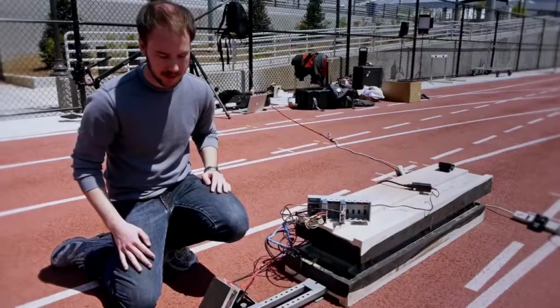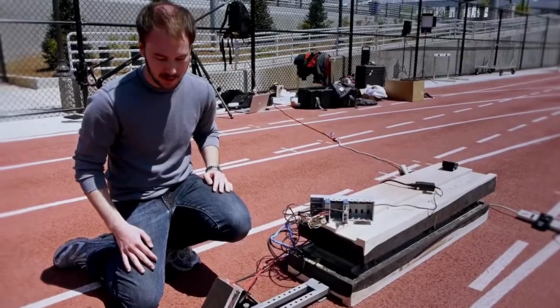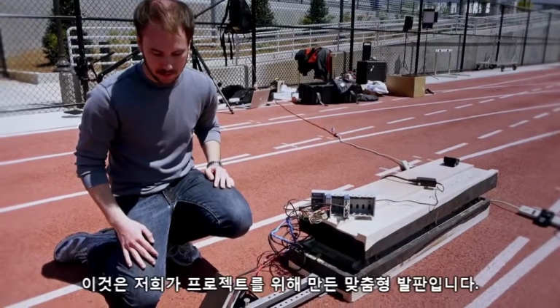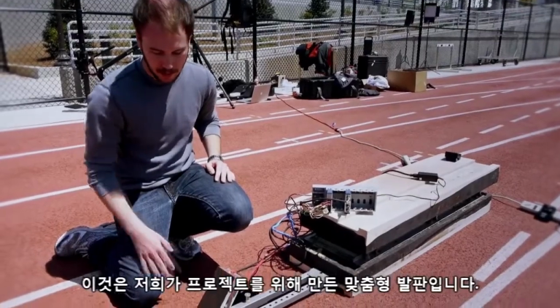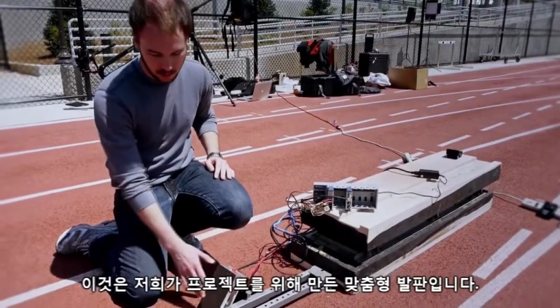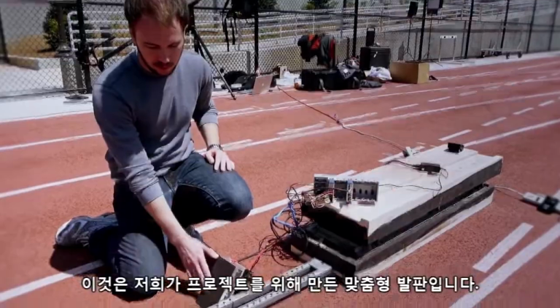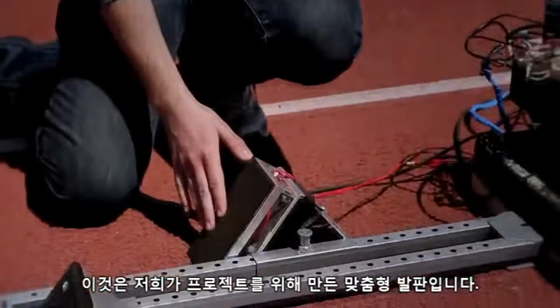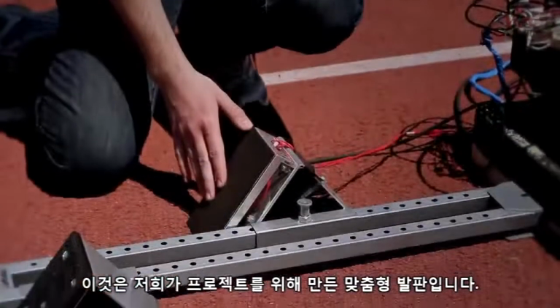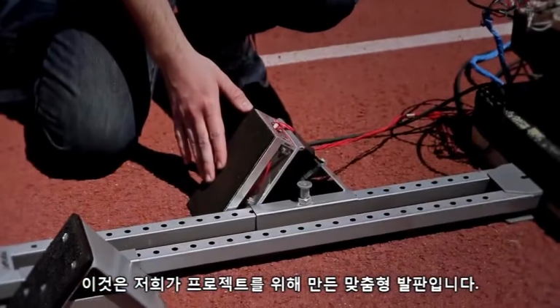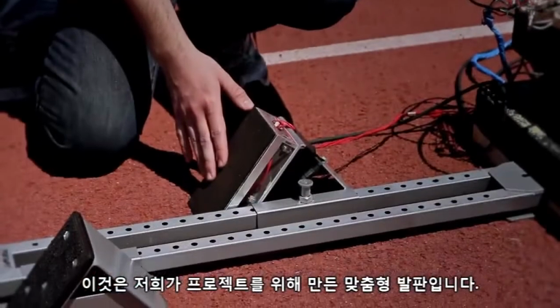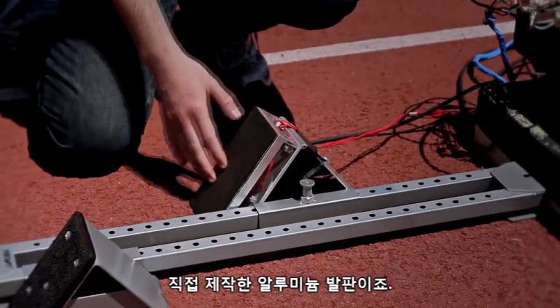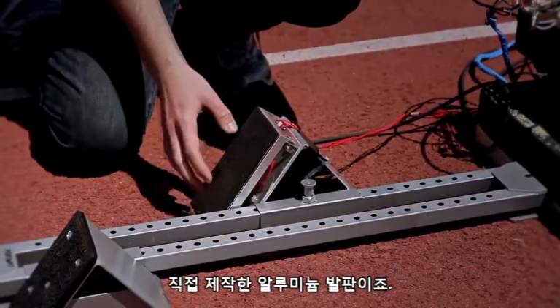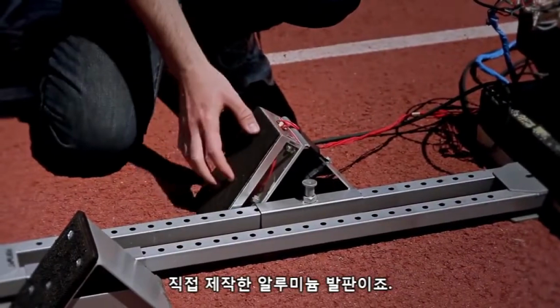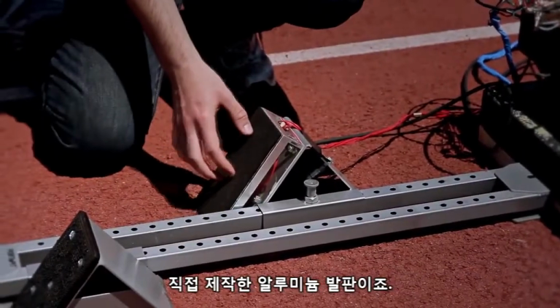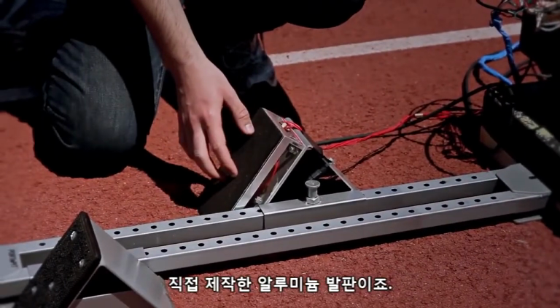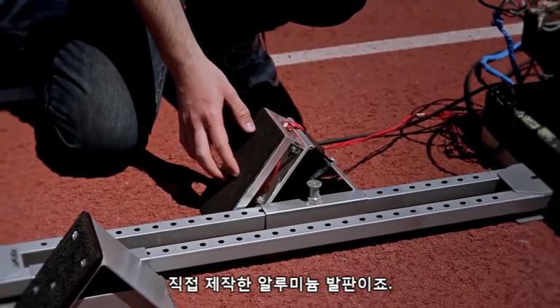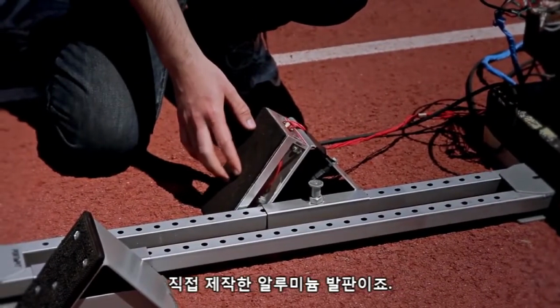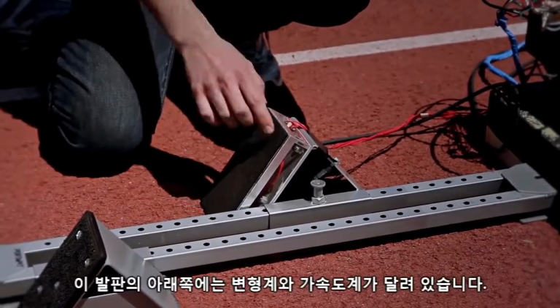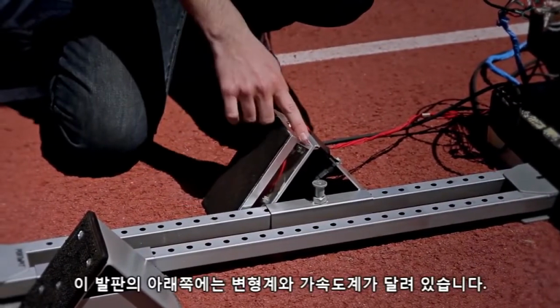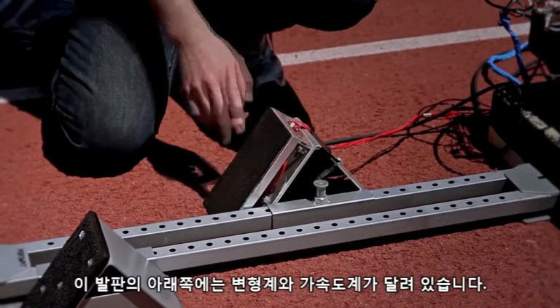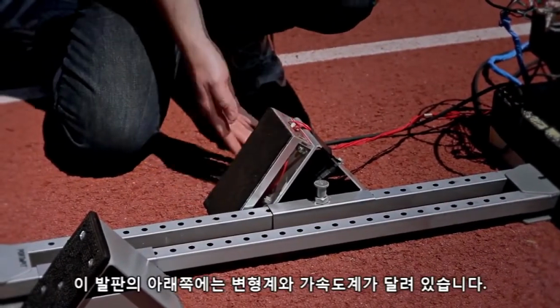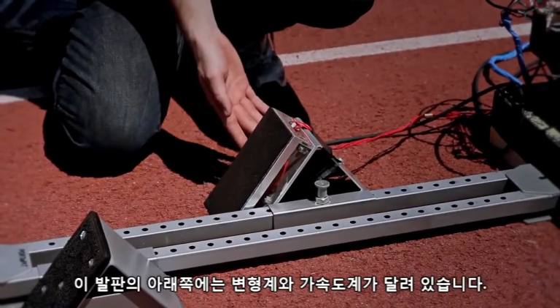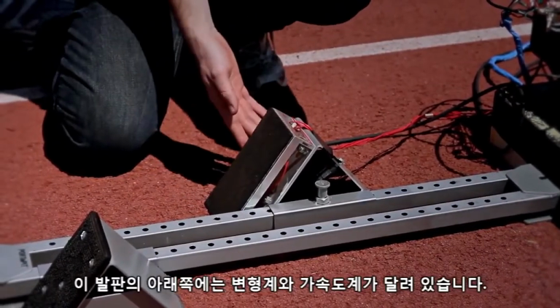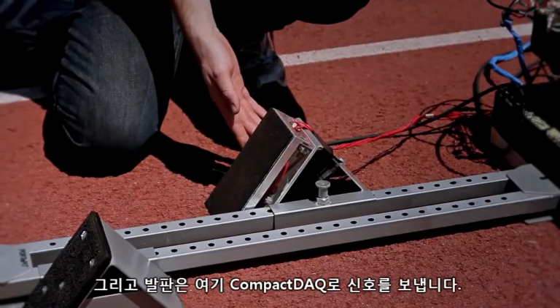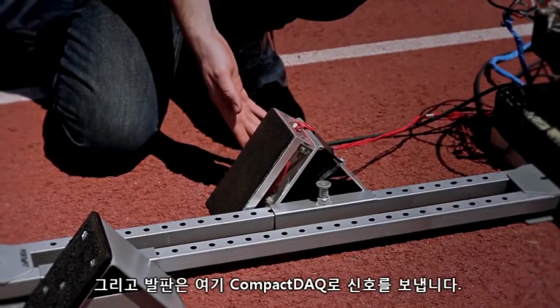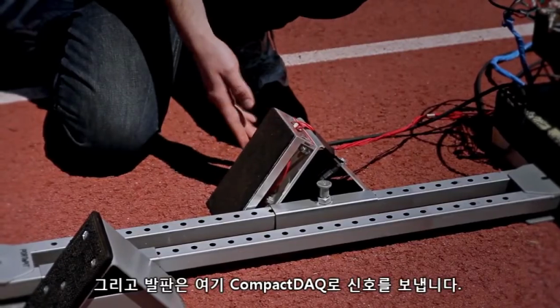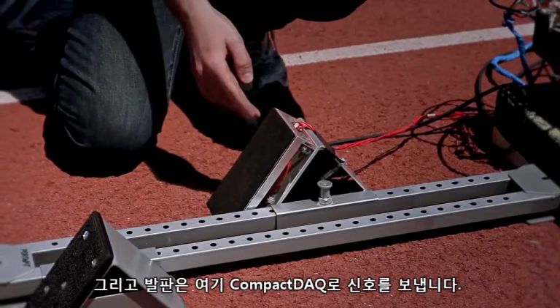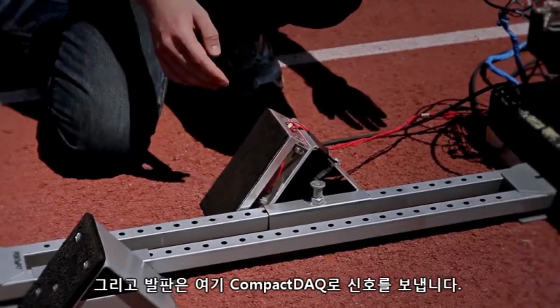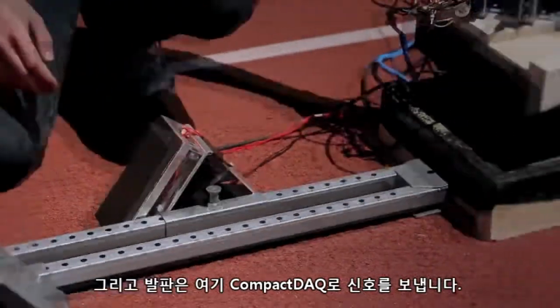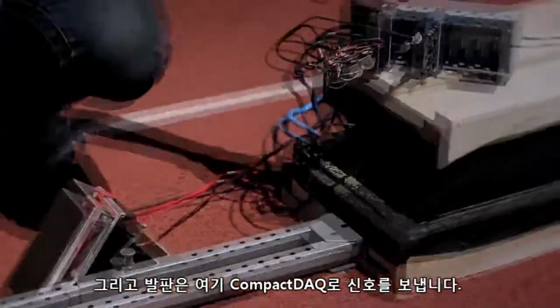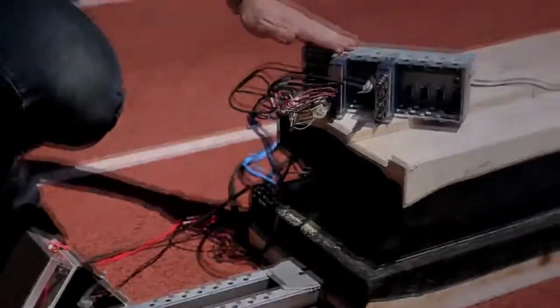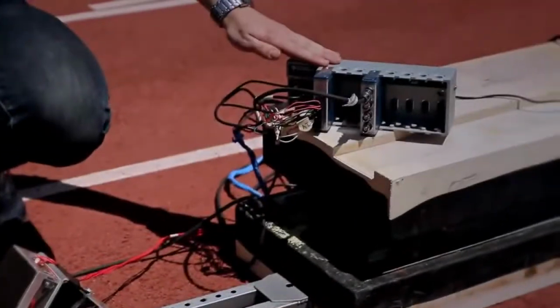This is the custom foot pad that we built for our project. It's an aluminum foot pad that we milled out. It has strain gauges and an accelerometer underneath, and it feeds into the cDAQ over here.